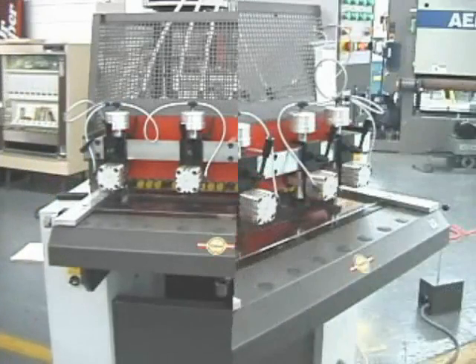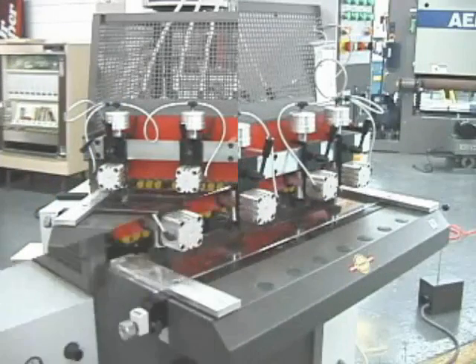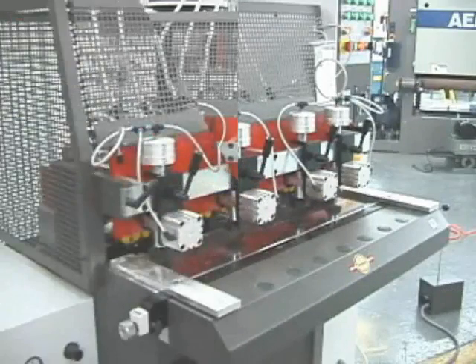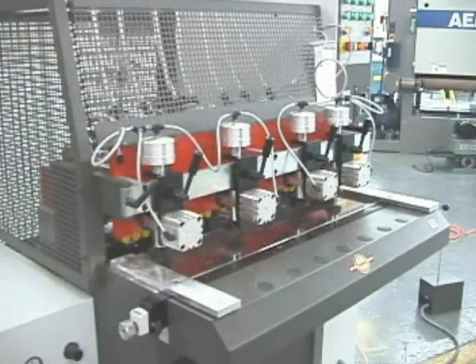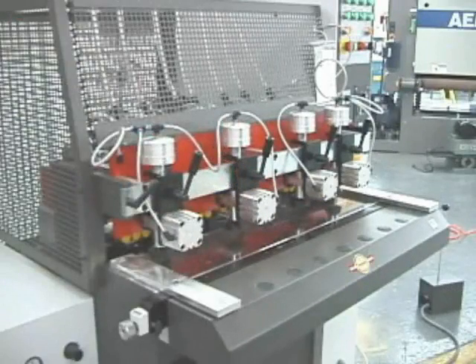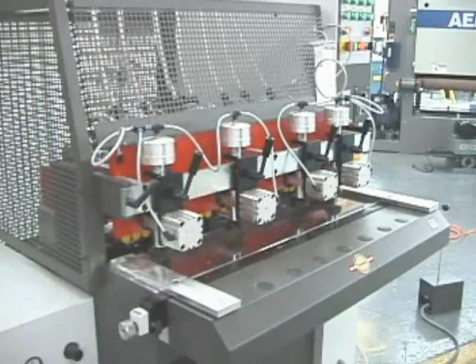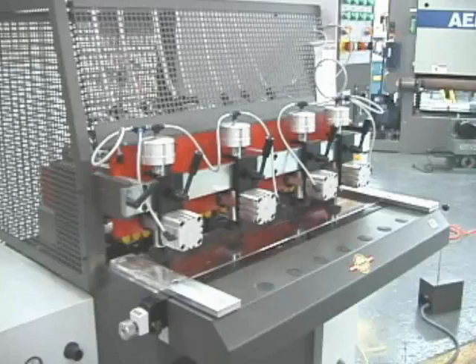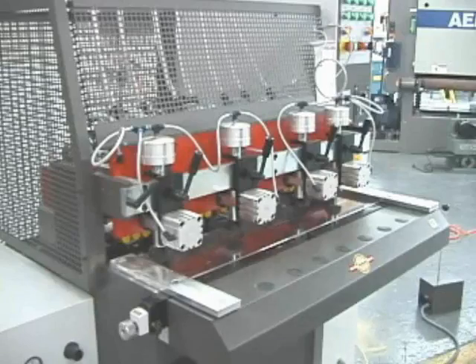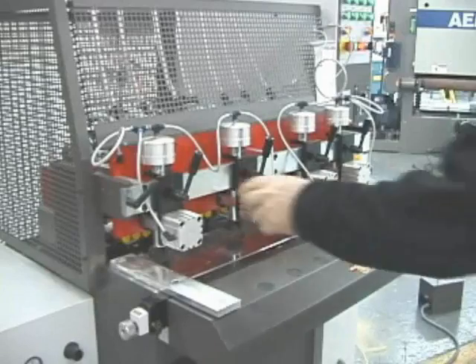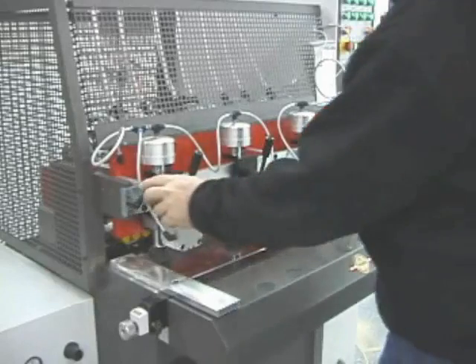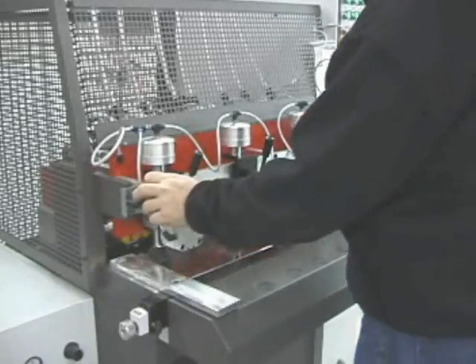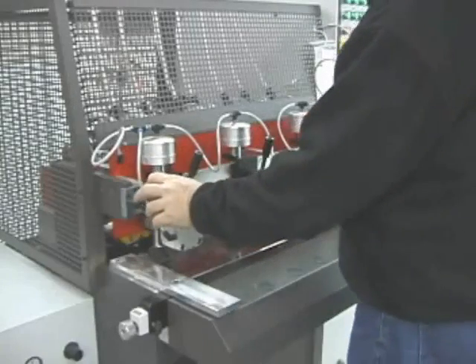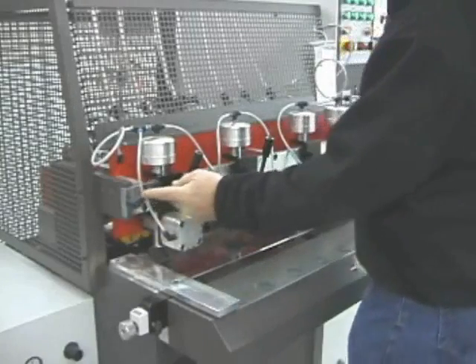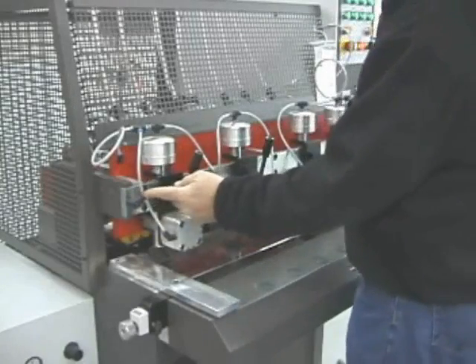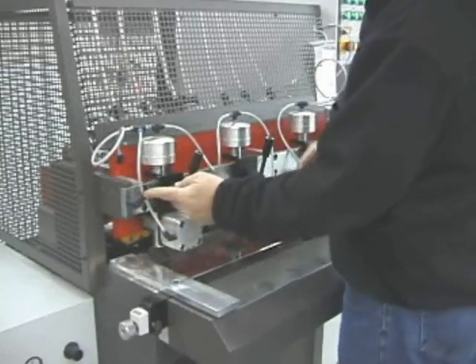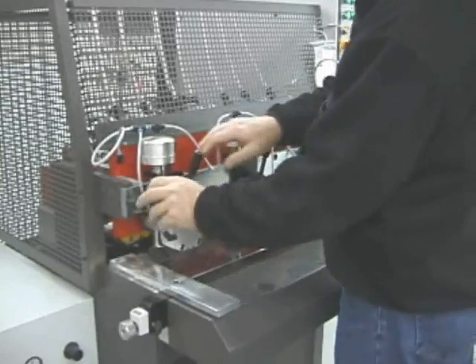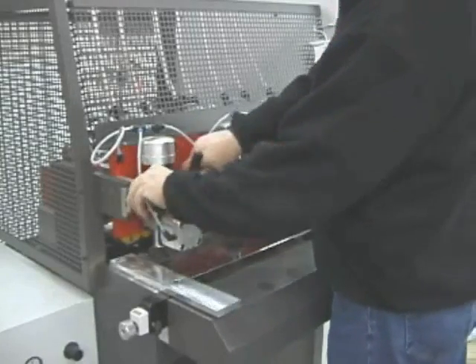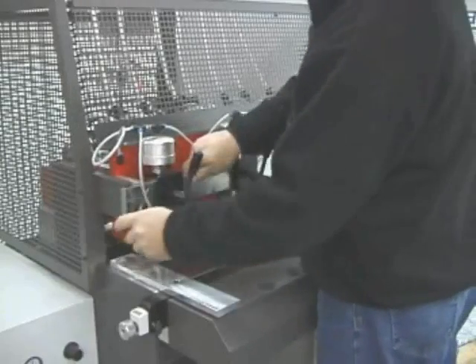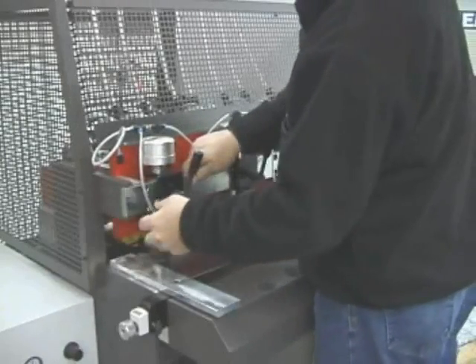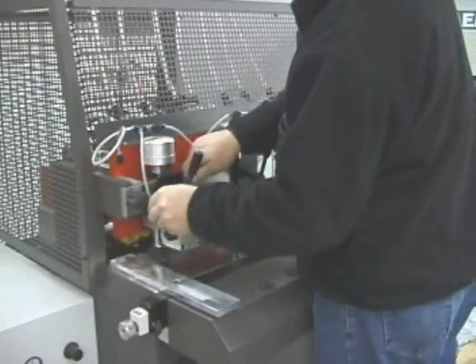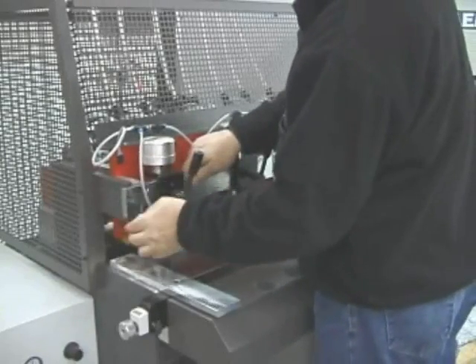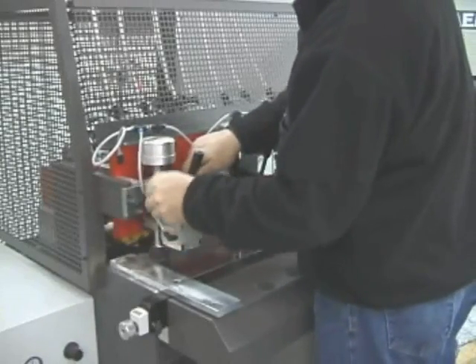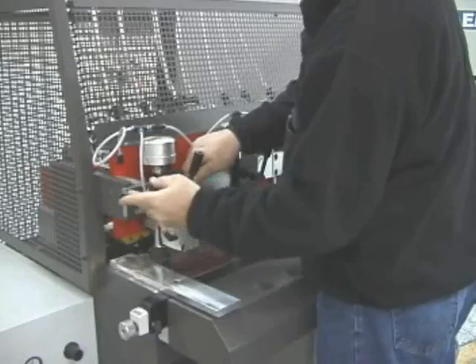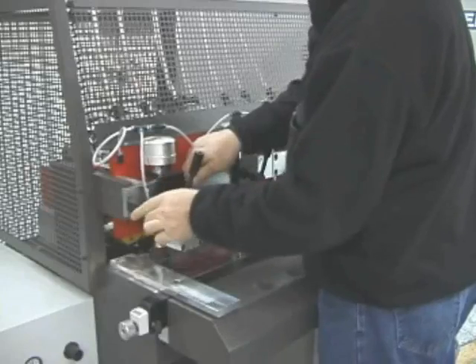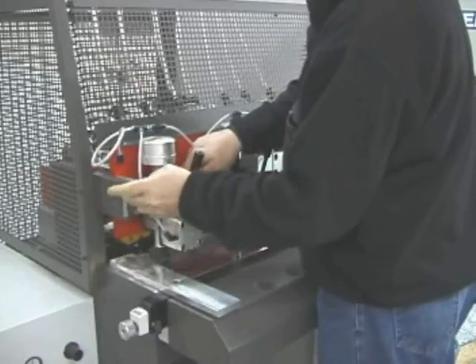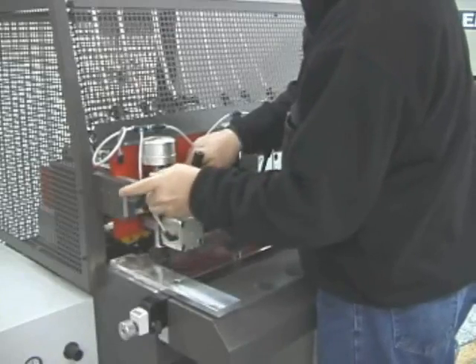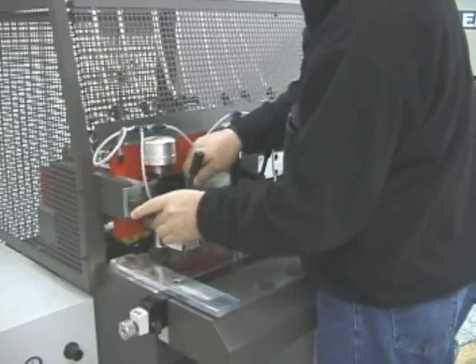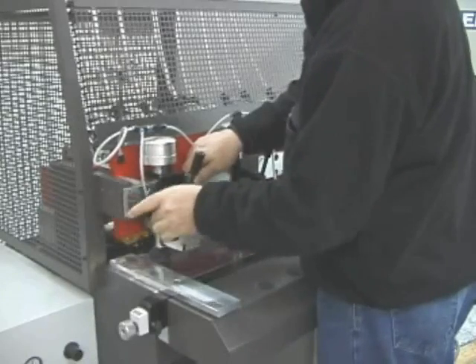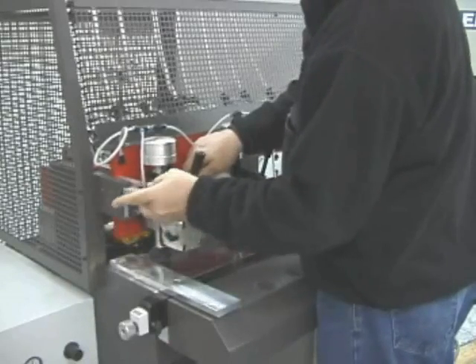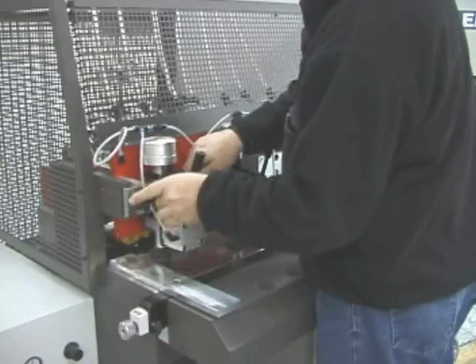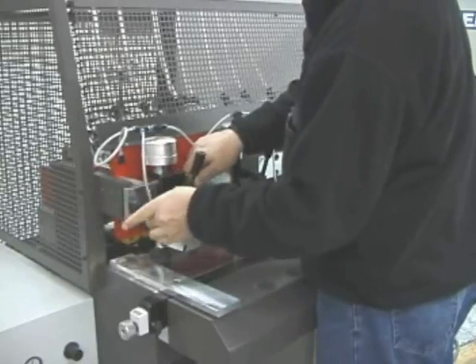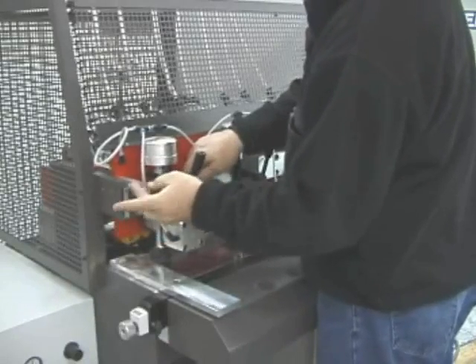On all Elite models, the front safety fence and clamp carrier open for easy access to the drill head and injectors. This feature makes it easy to access this area for routine maintenance.